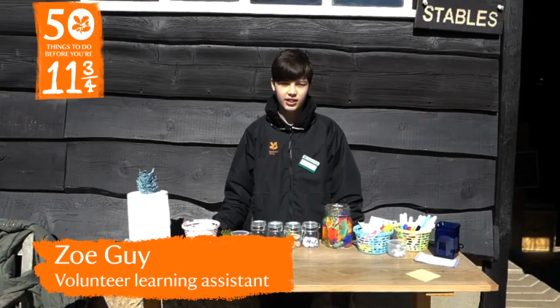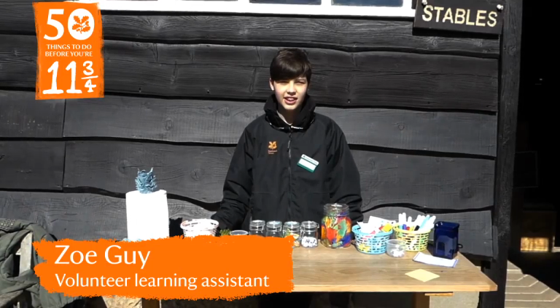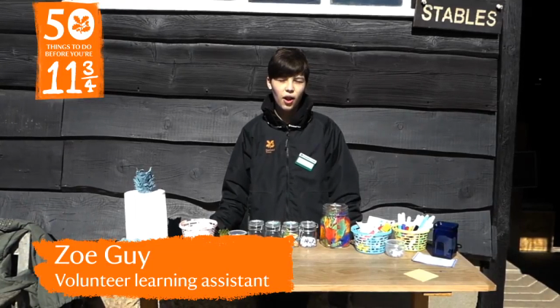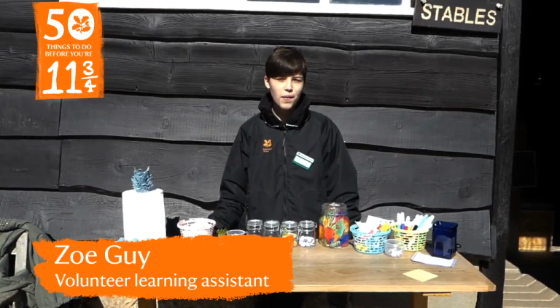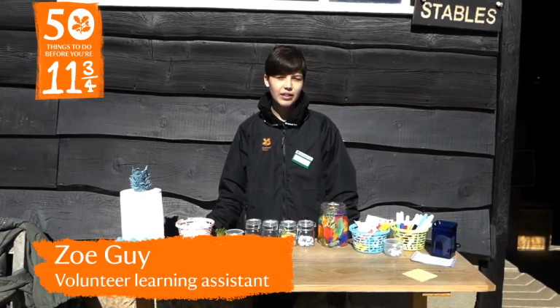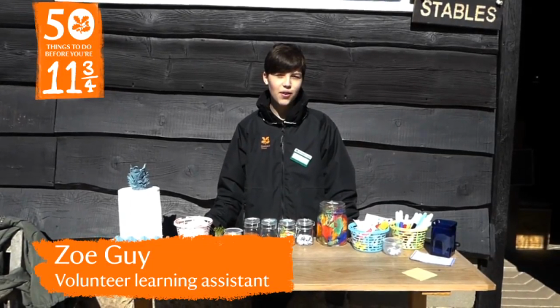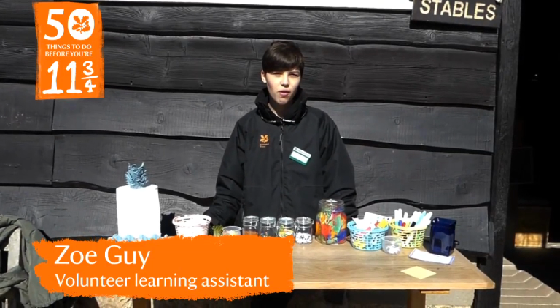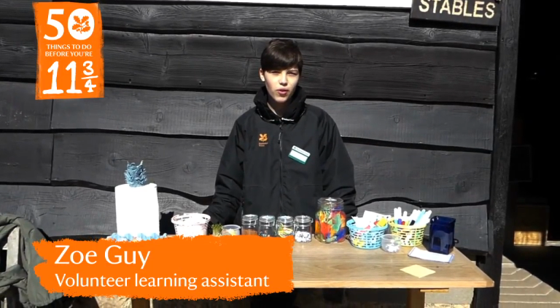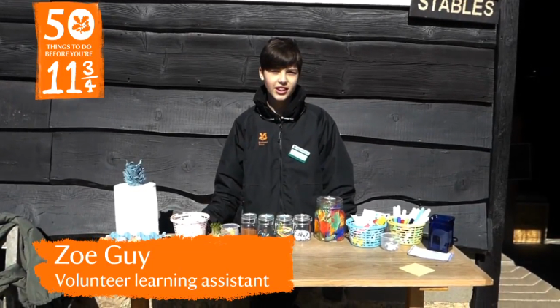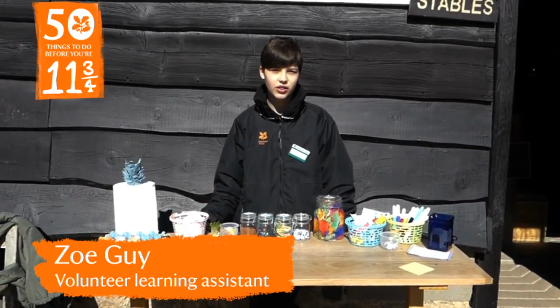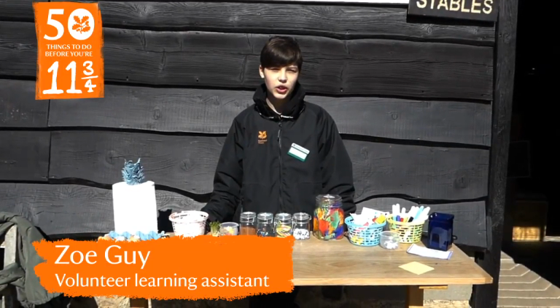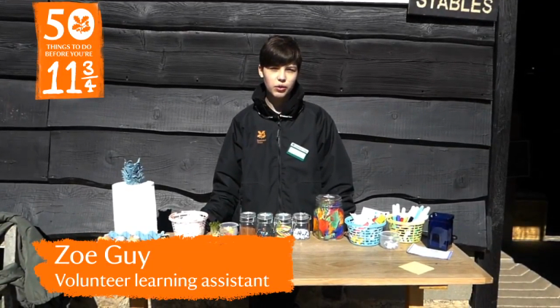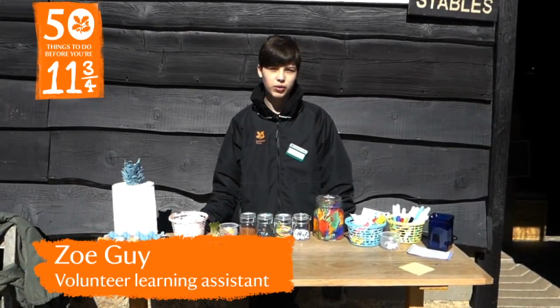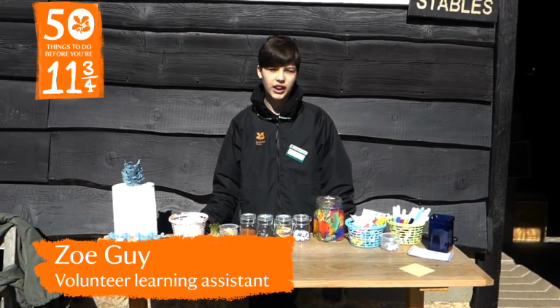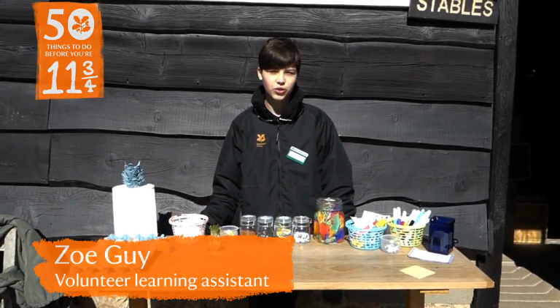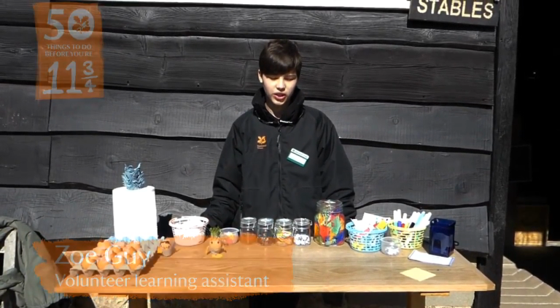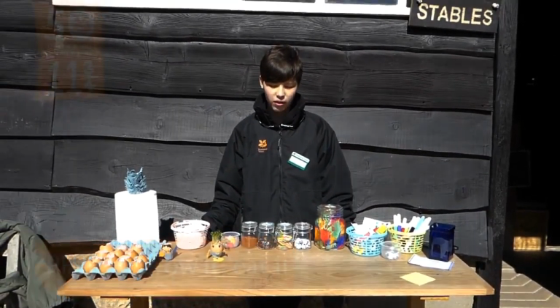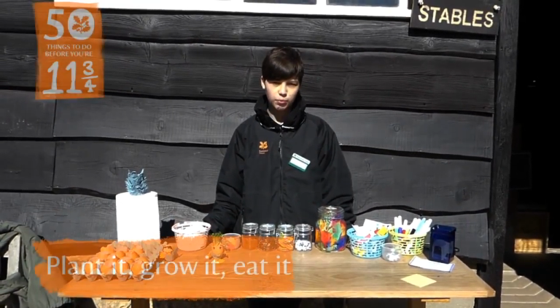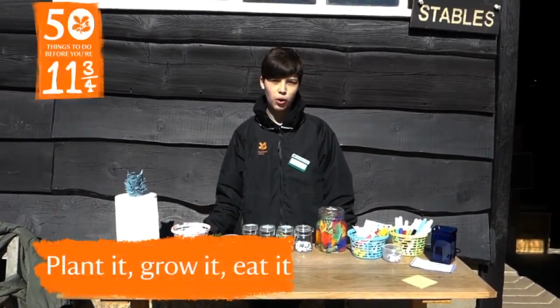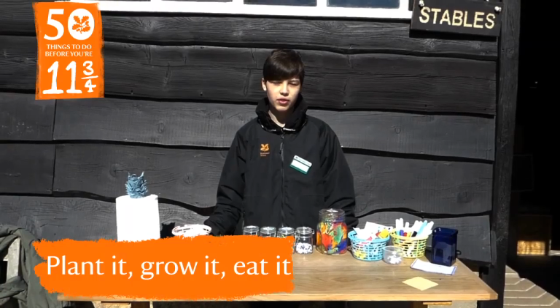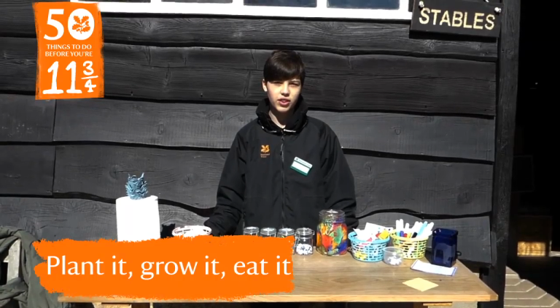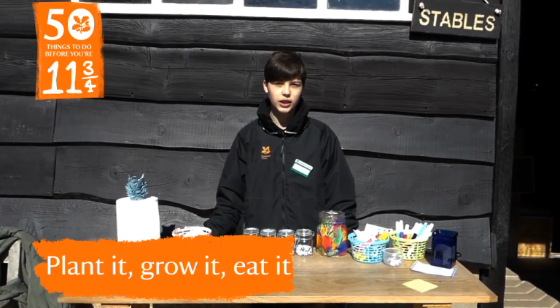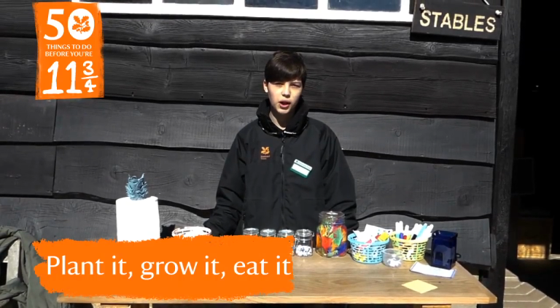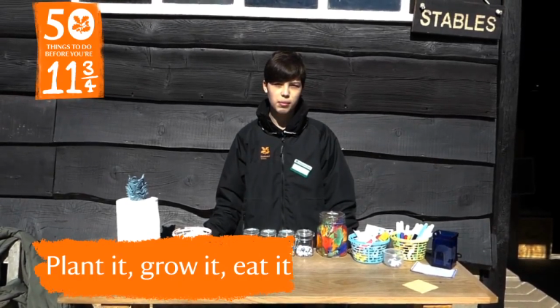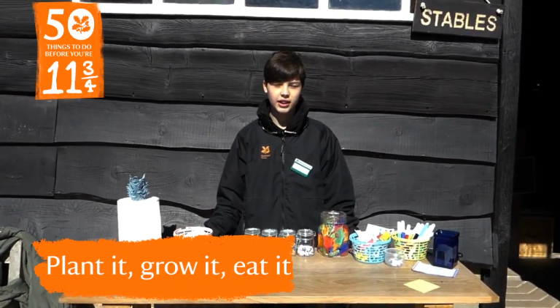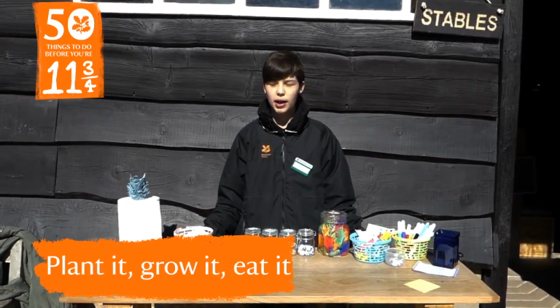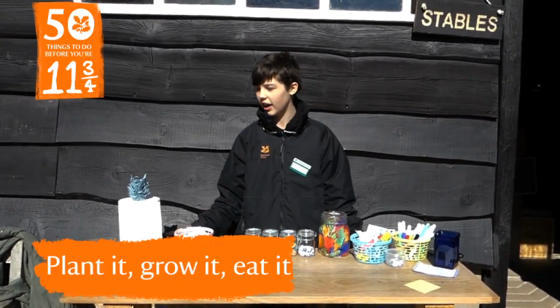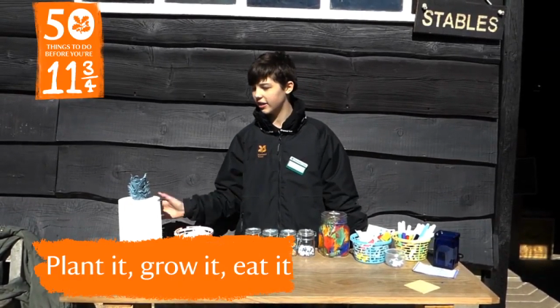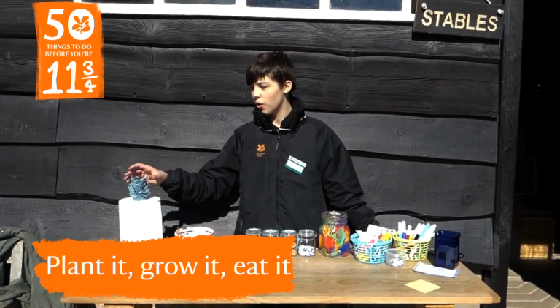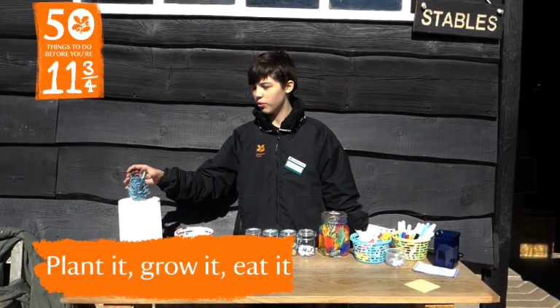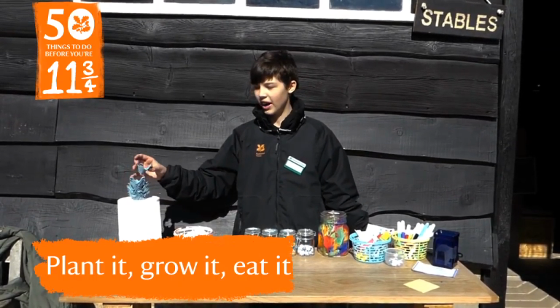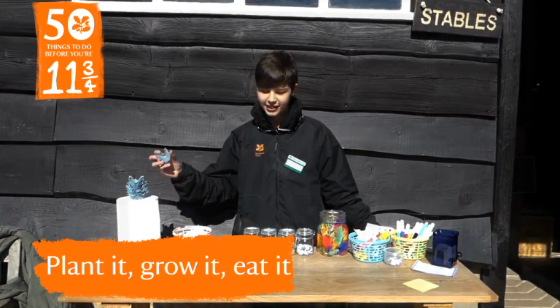Hello, my name is Zoe and I'm a volunteer at Stonywell for the National Trust. As part of the 50 things, we're going to be making some eggheads with cress.